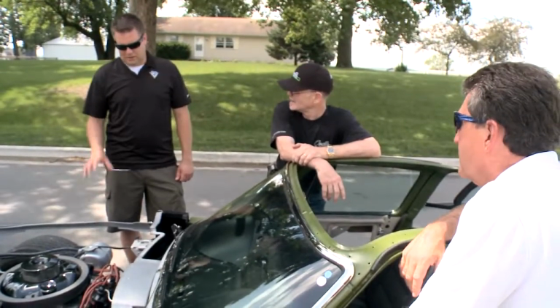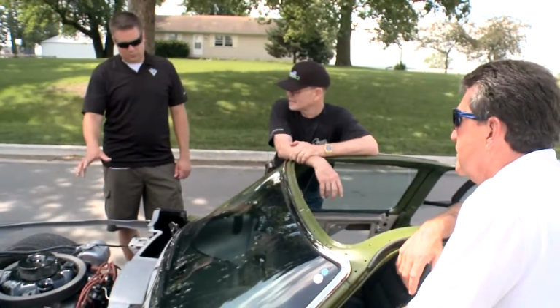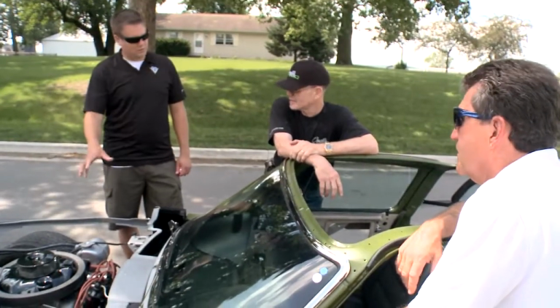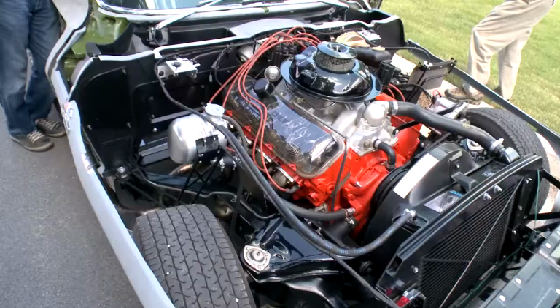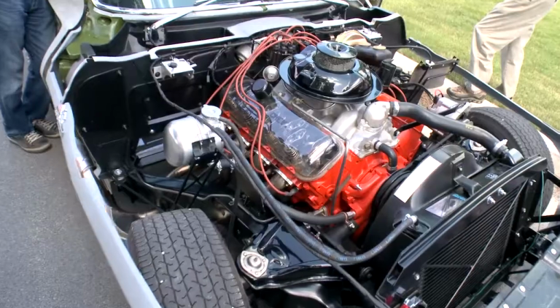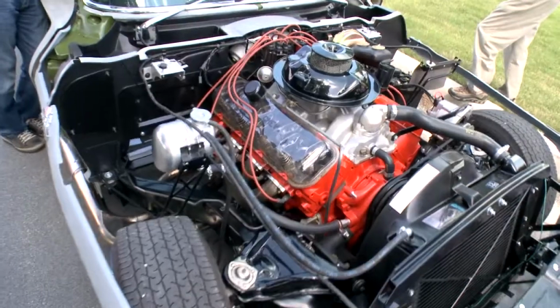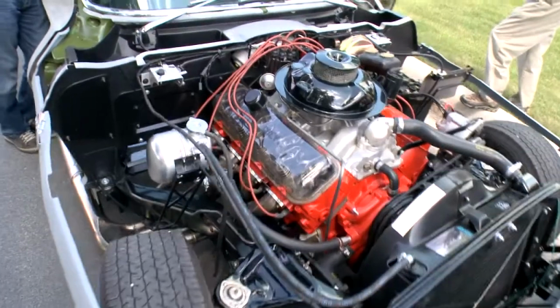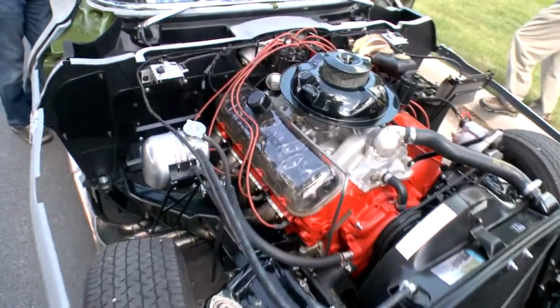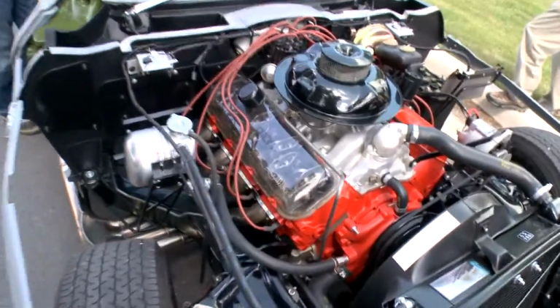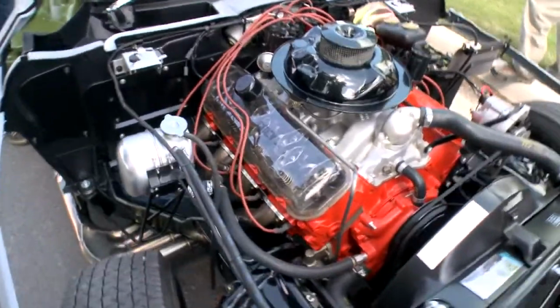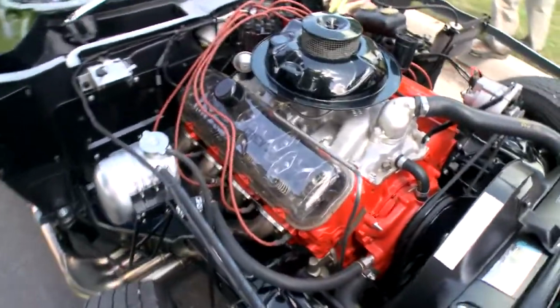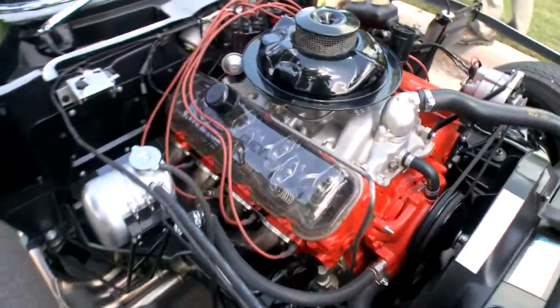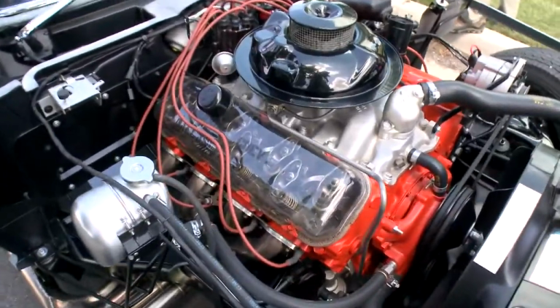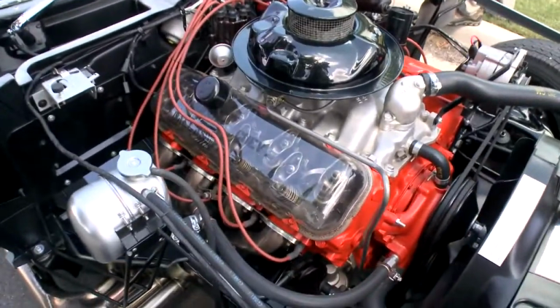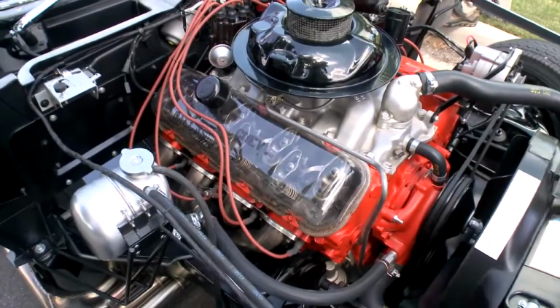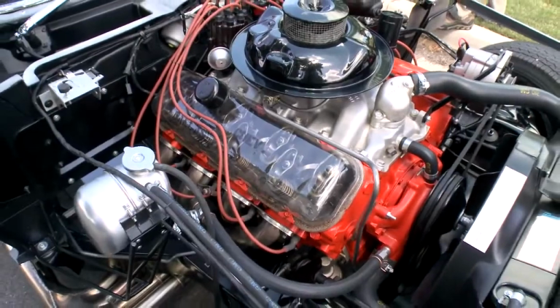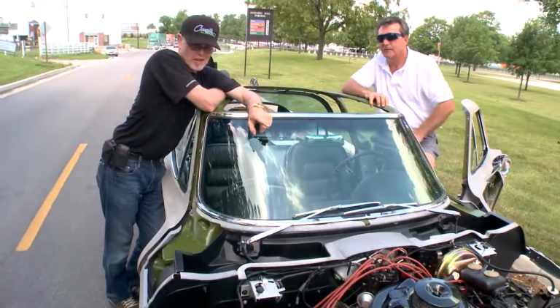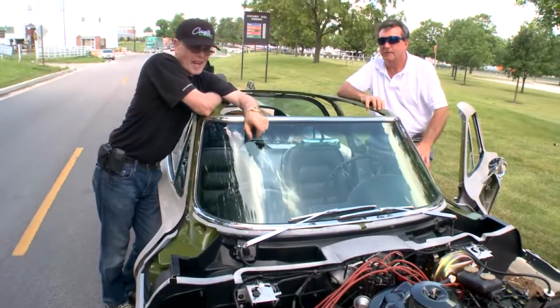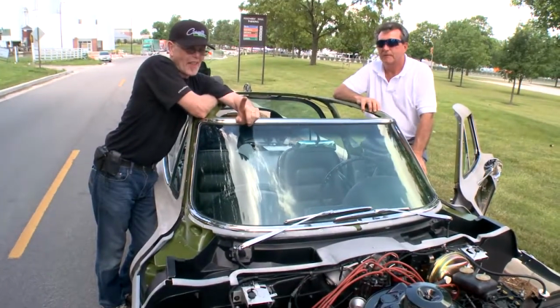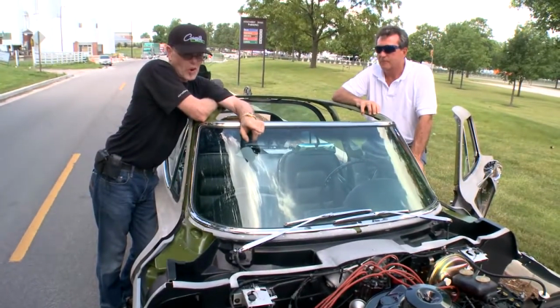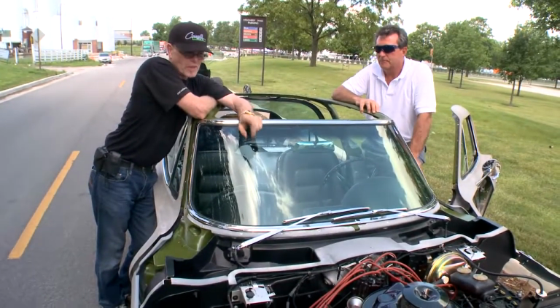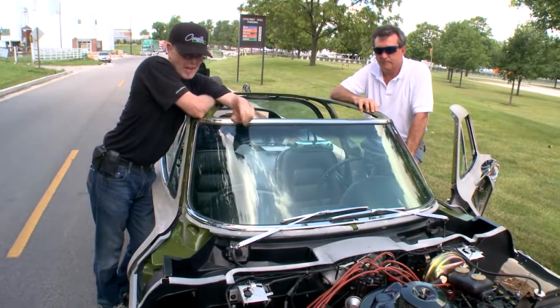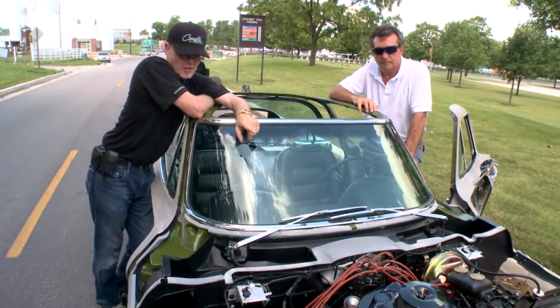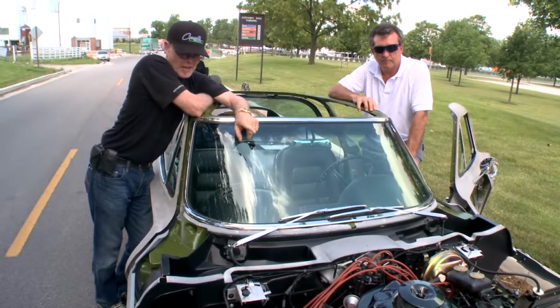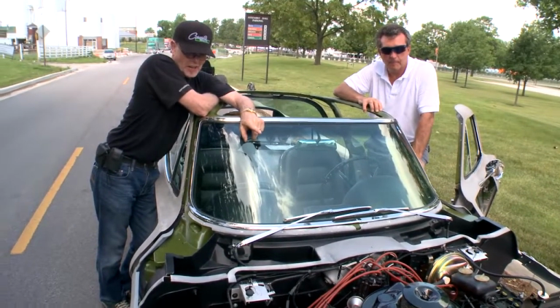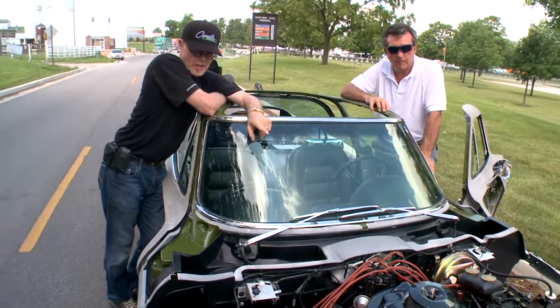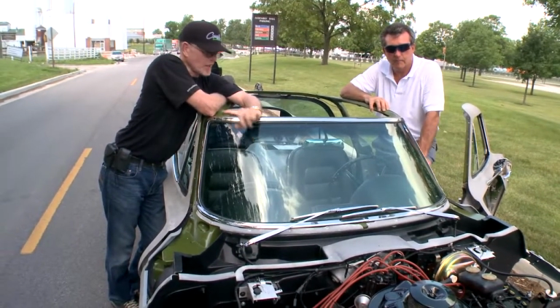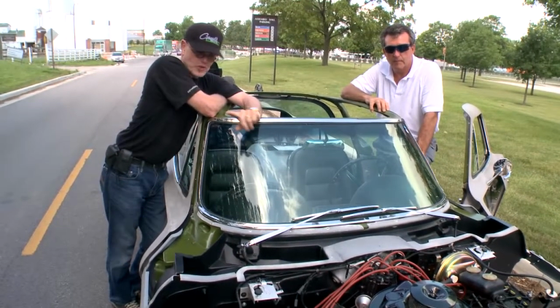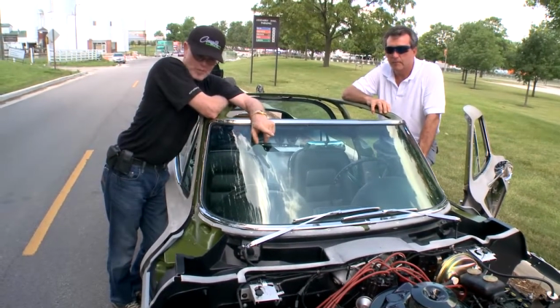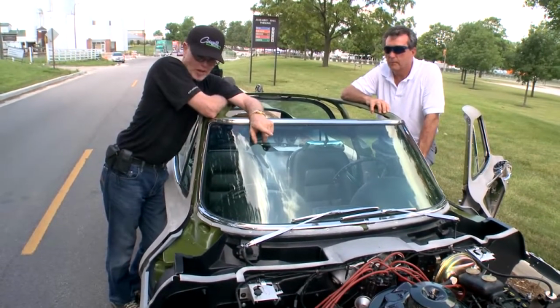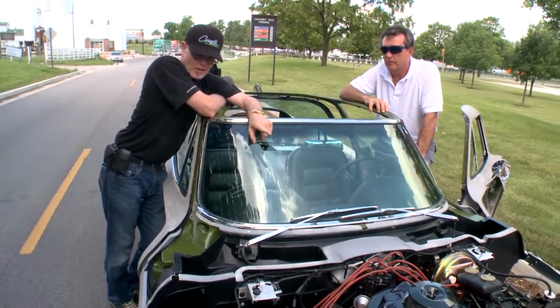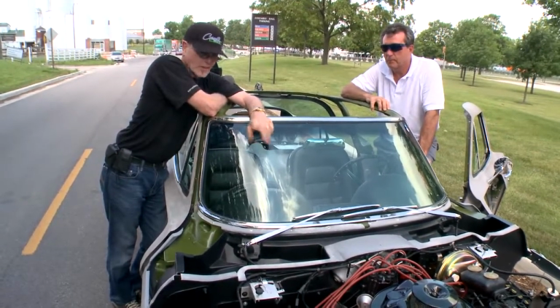Now, has this motor been gone through by you? A car that could be street-legal — everything functional: putting a windshield in it, wipers, horn, taillights, the whole thing — put the bumpers back on it.